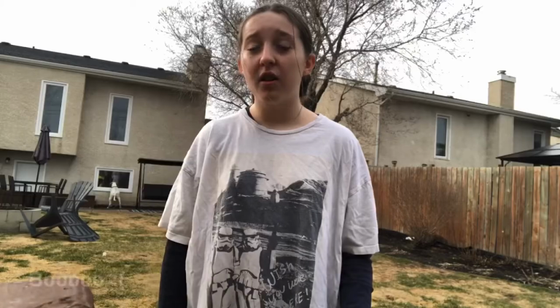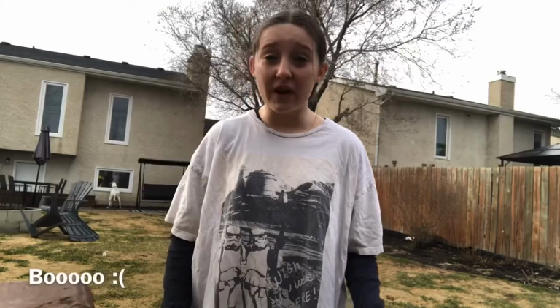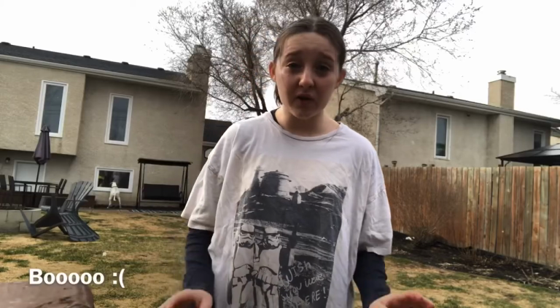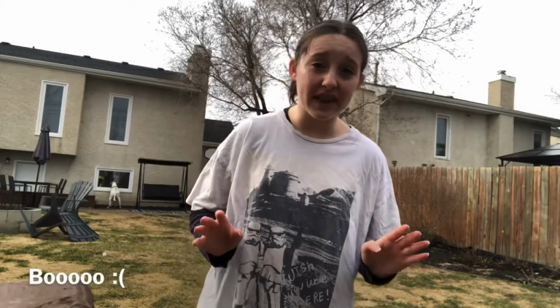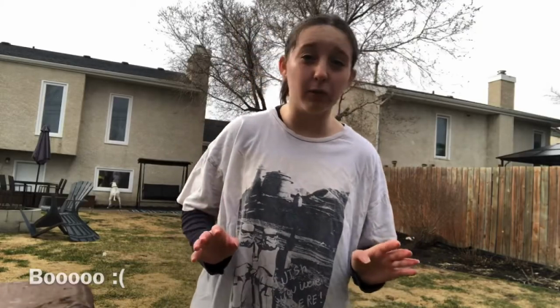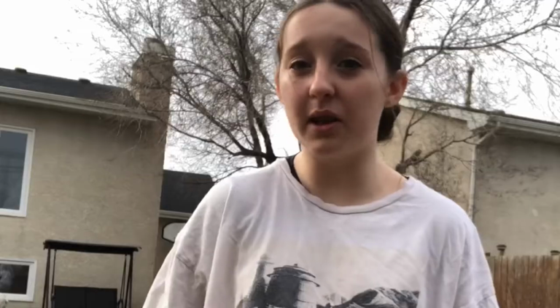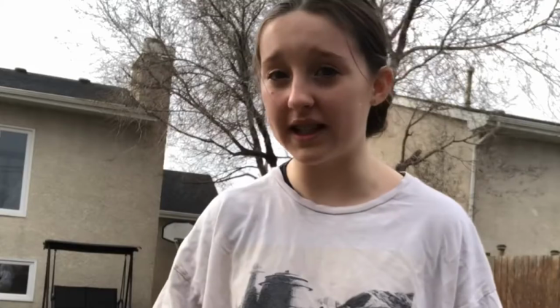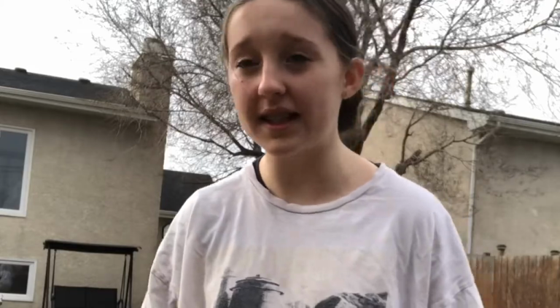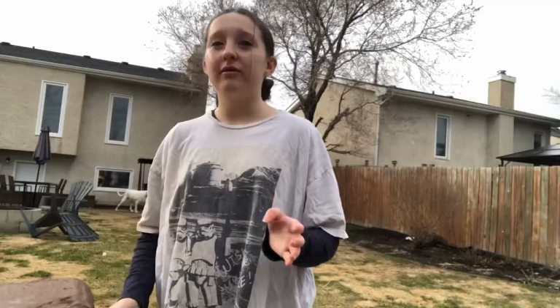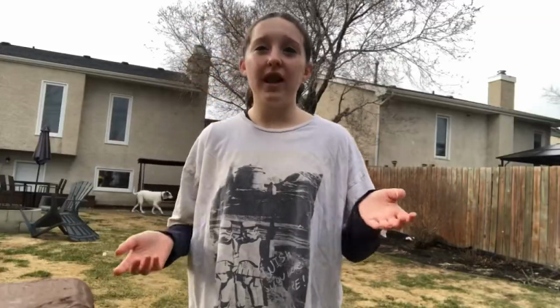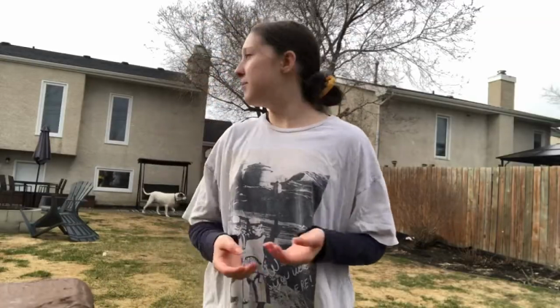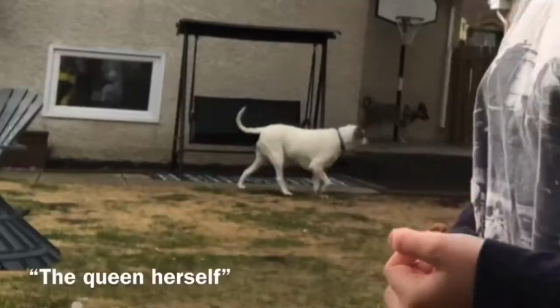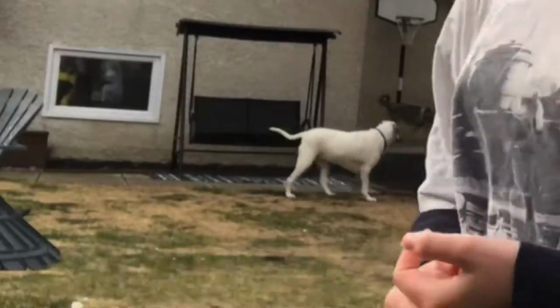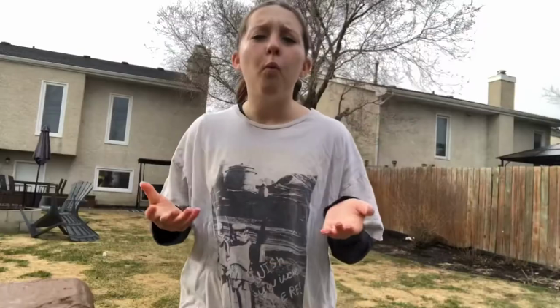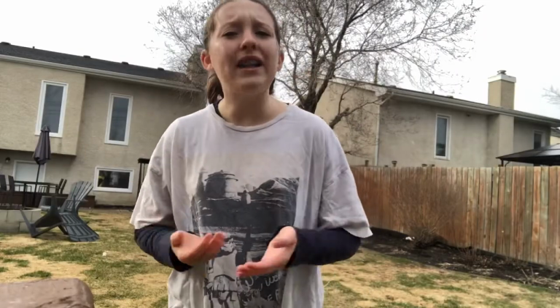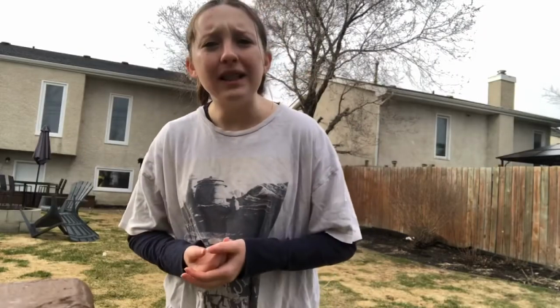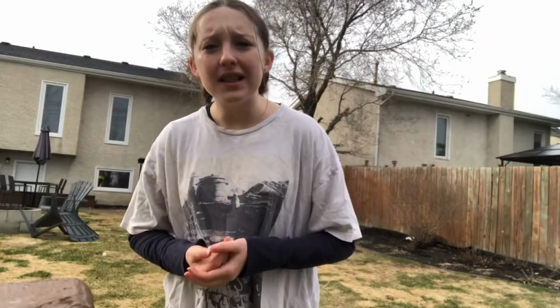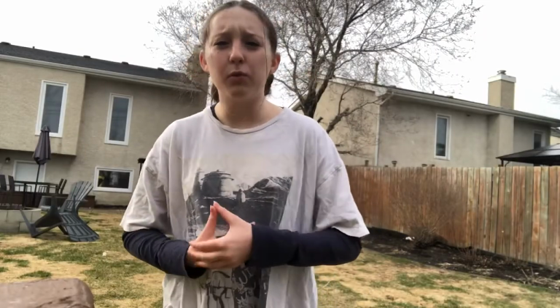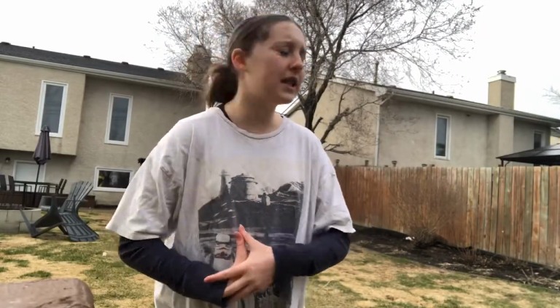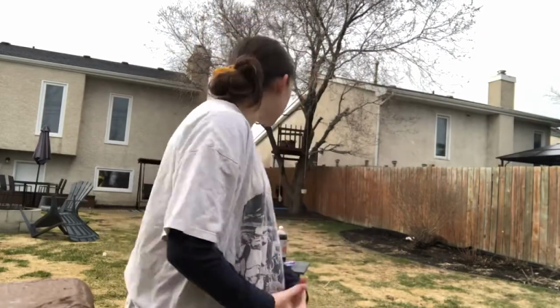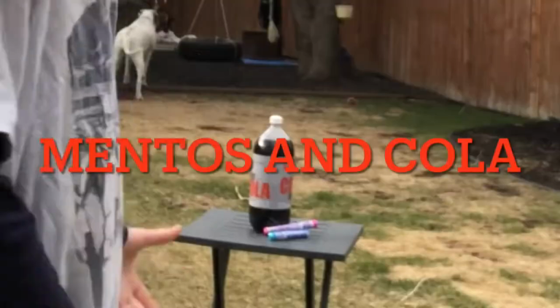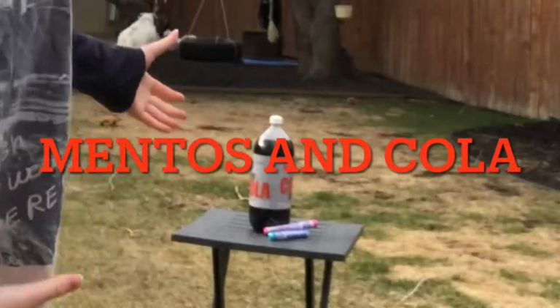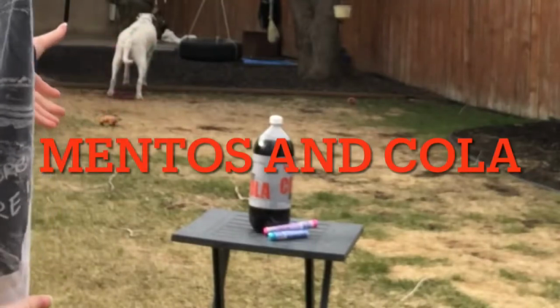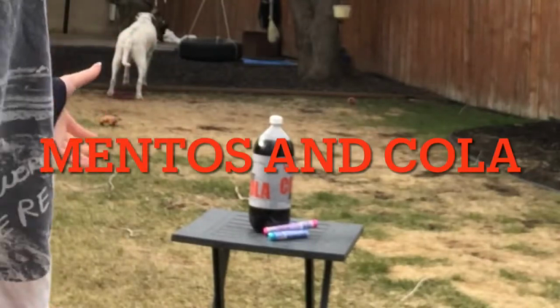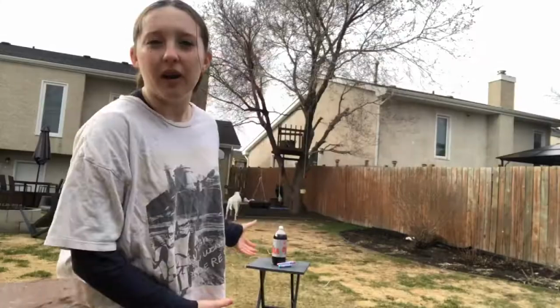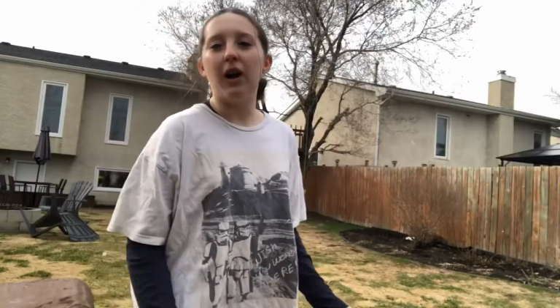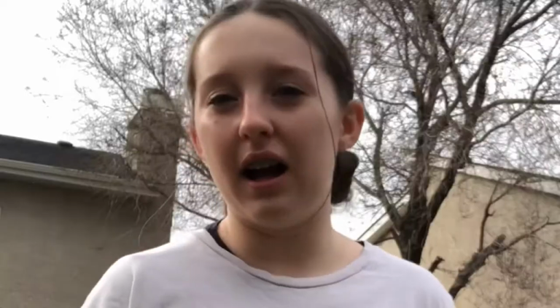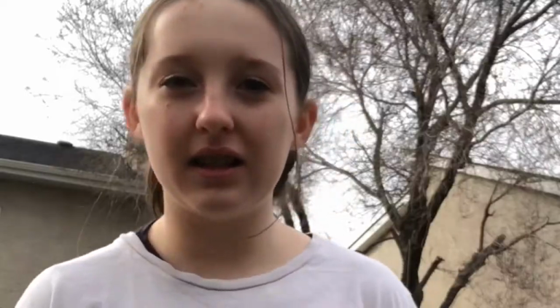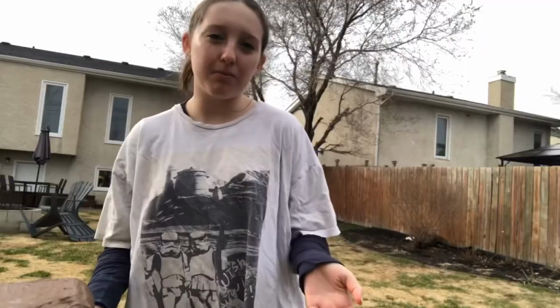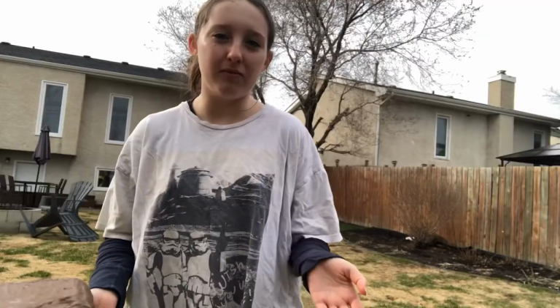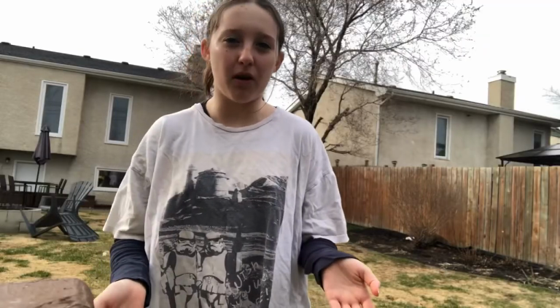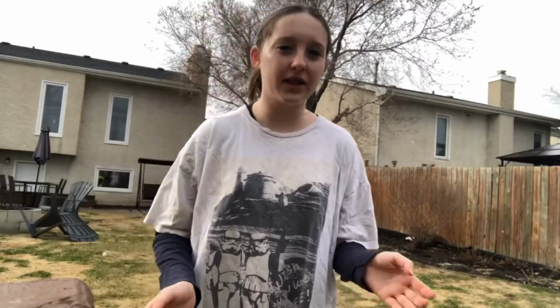We have to go over the safety rules. No one likes this. And you may be like, Kayla, why do you need safety rules? This is Mentos and Cola. Well, this is part of my project.